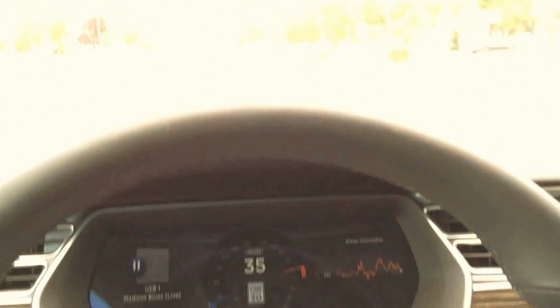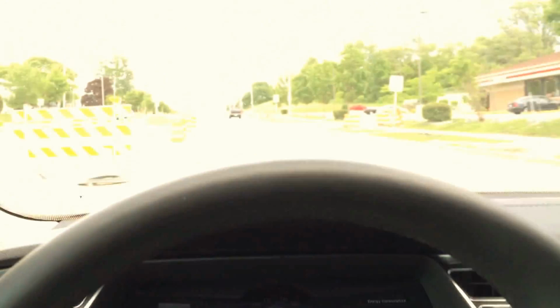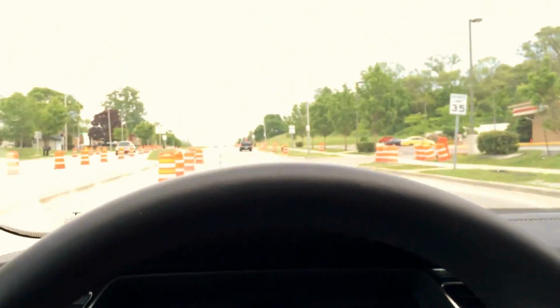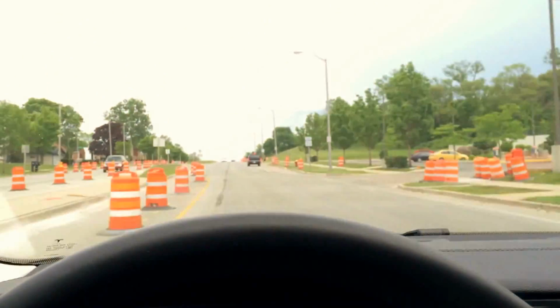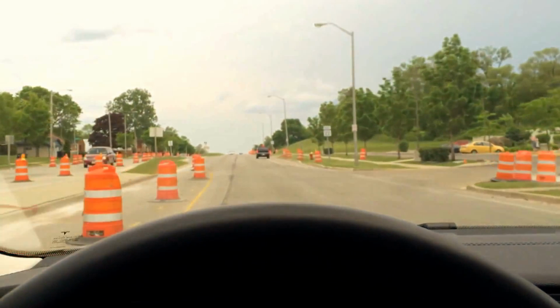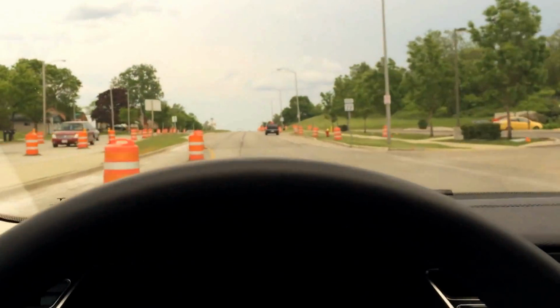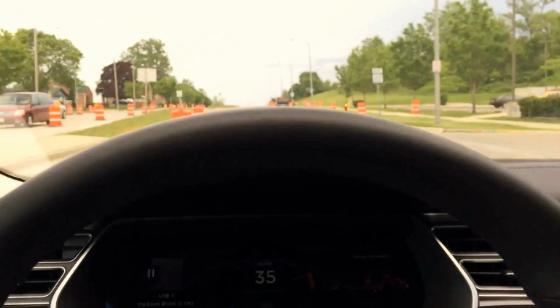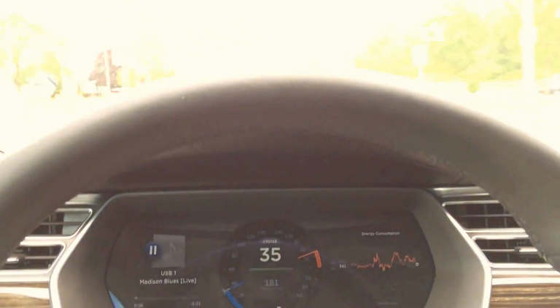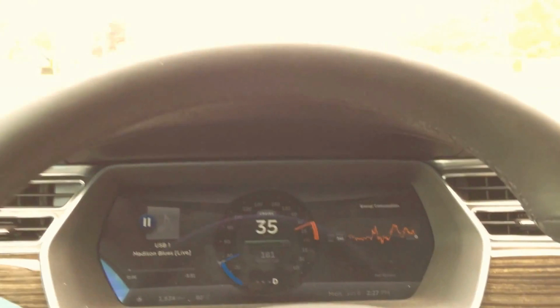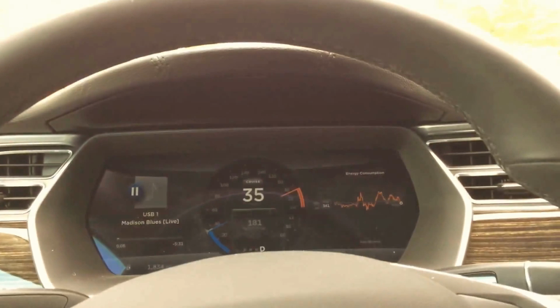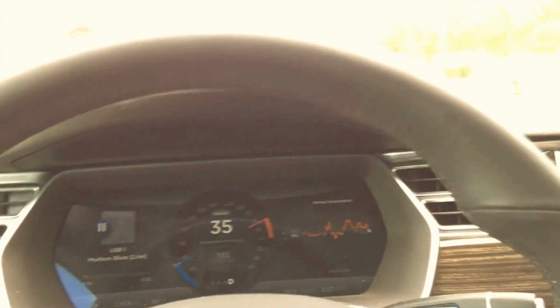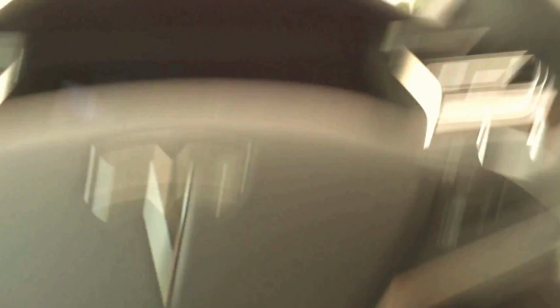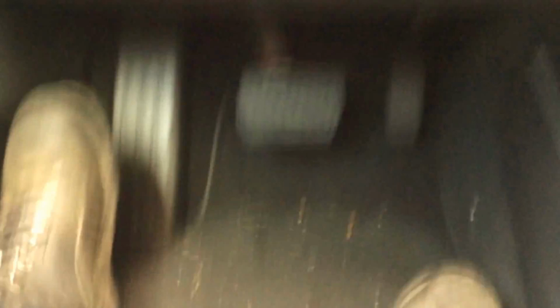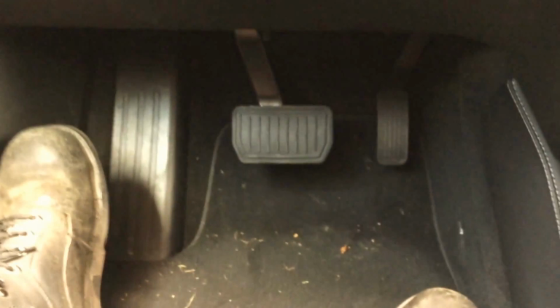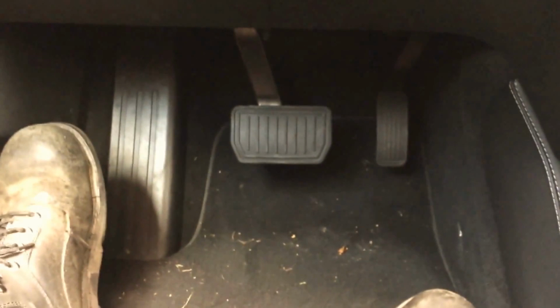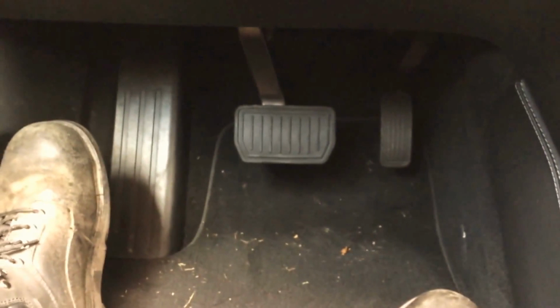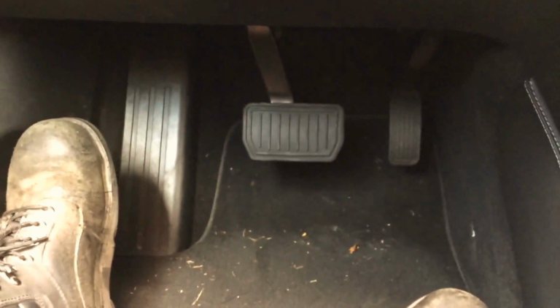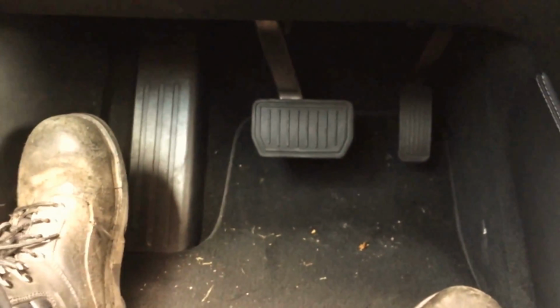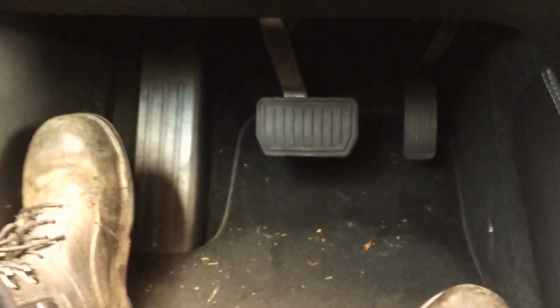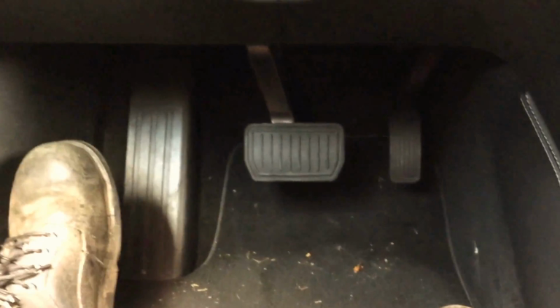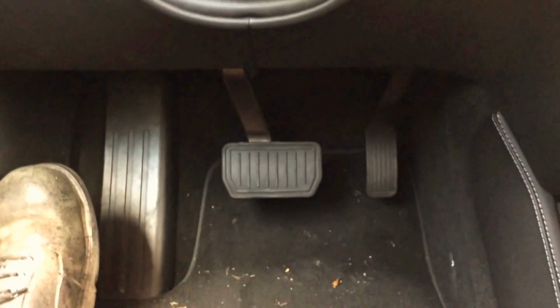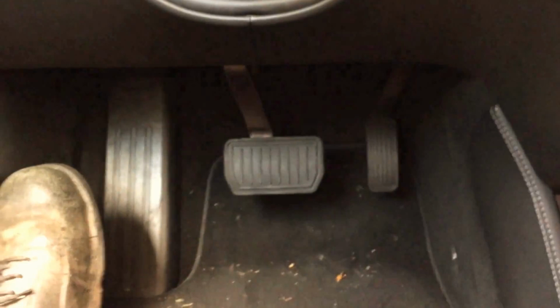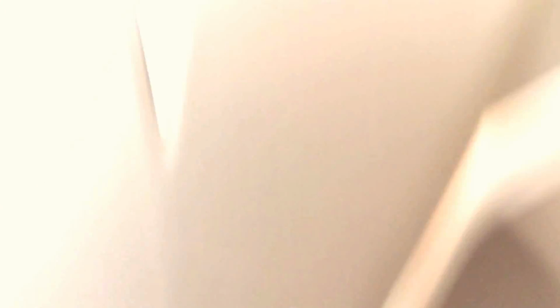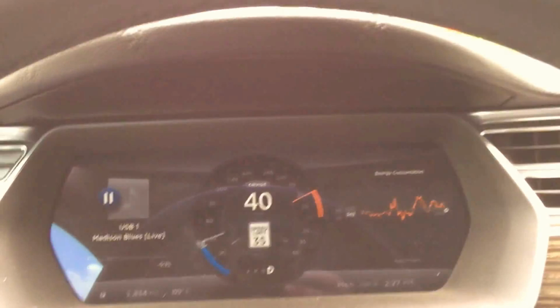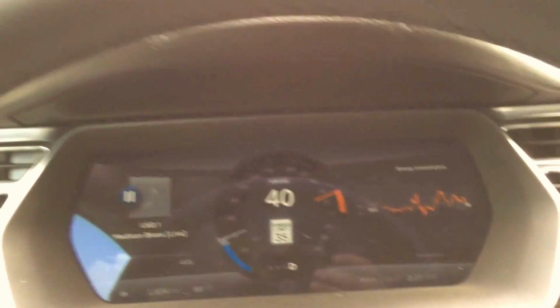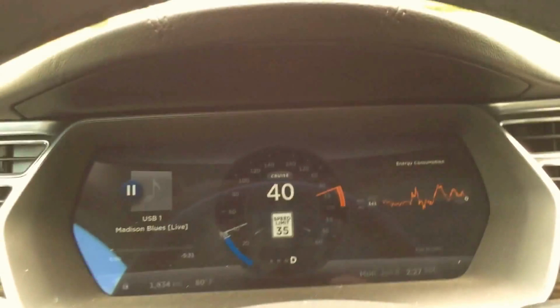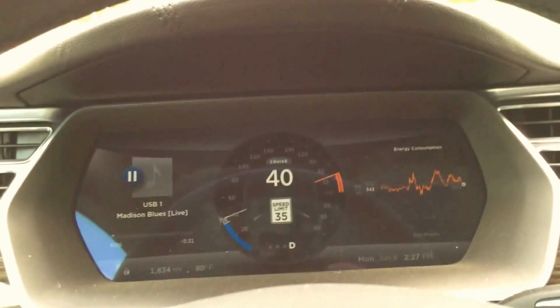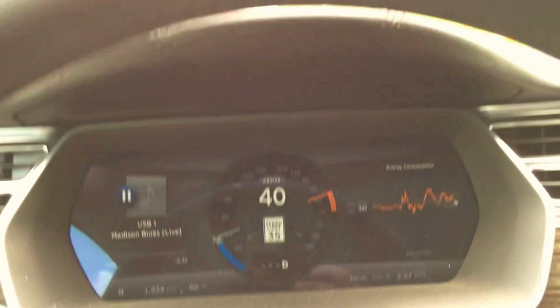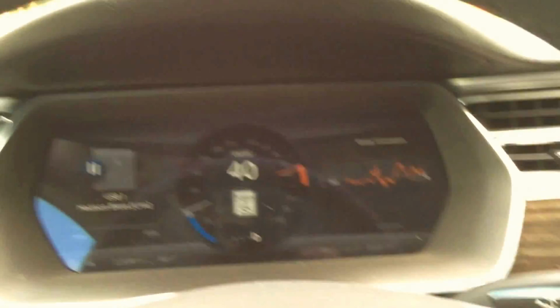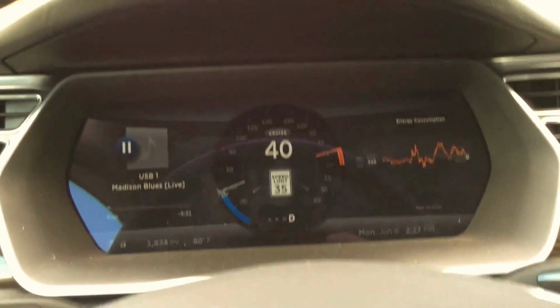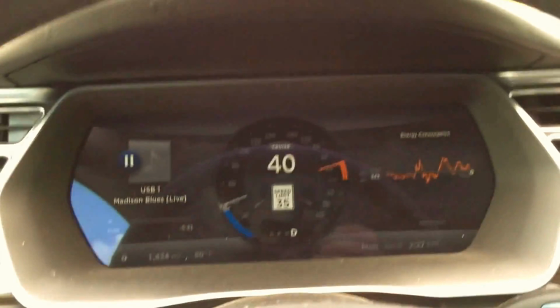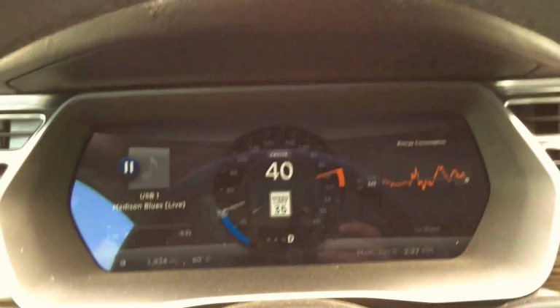I still have to steer, of course, because there is no official autopilot yet. And it brought me up to what I have the cruise set at — 40 miles an hour.